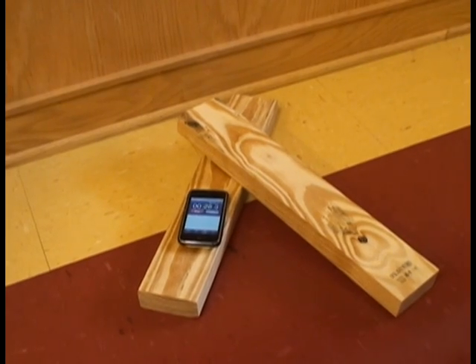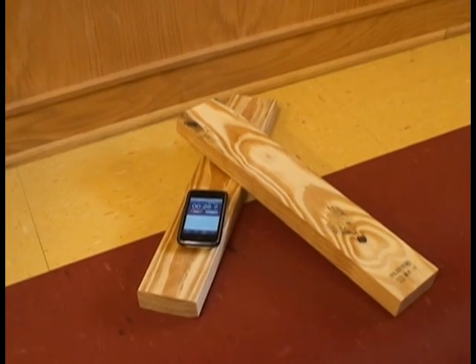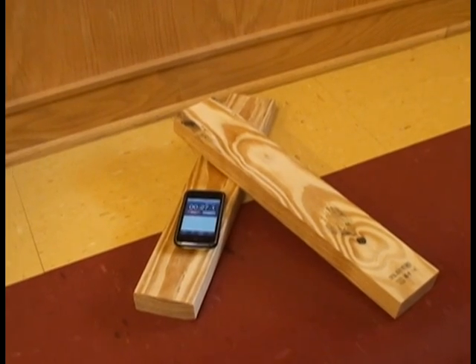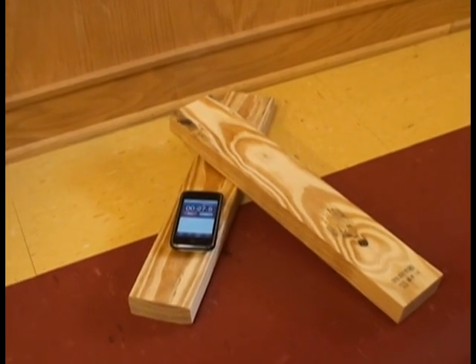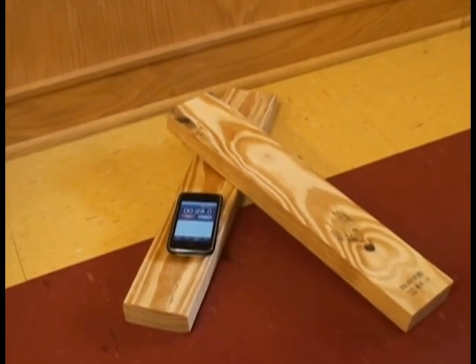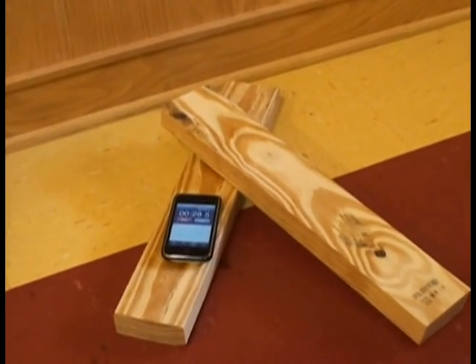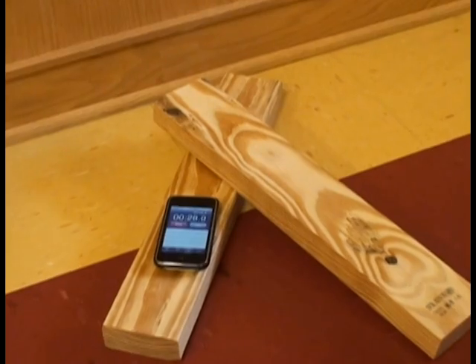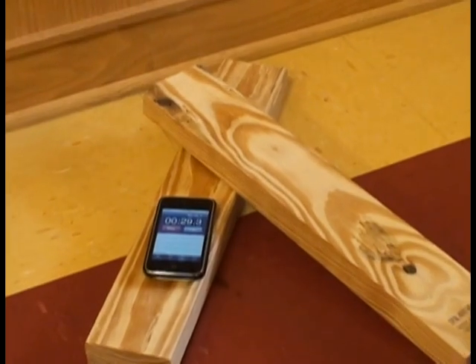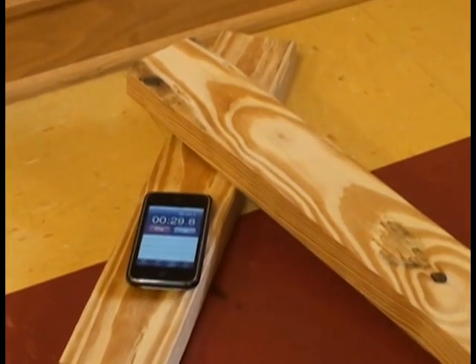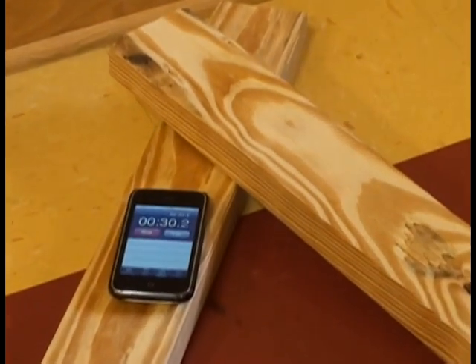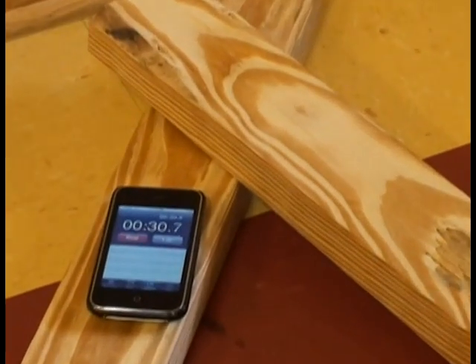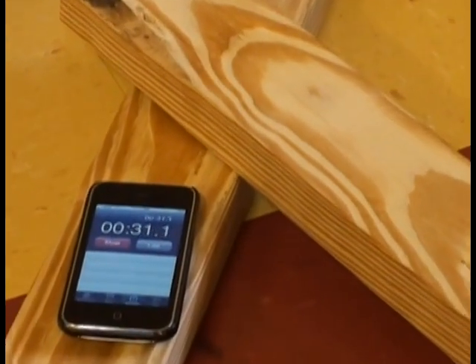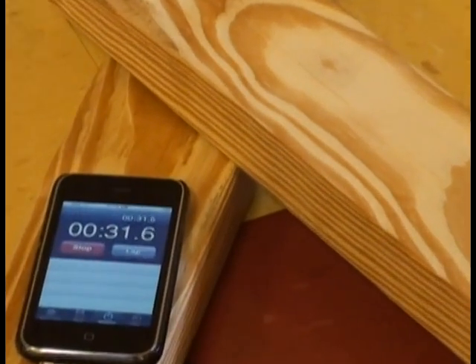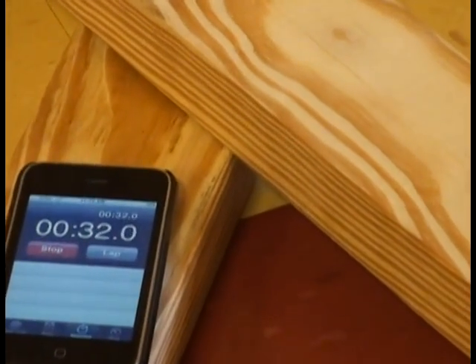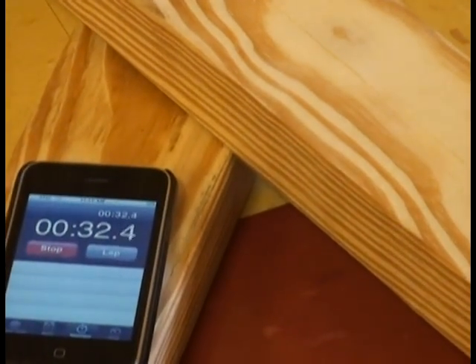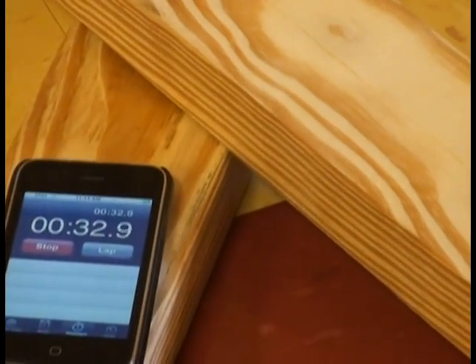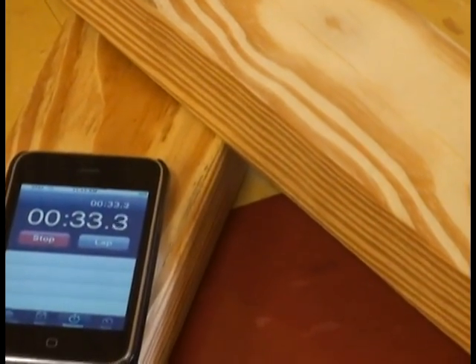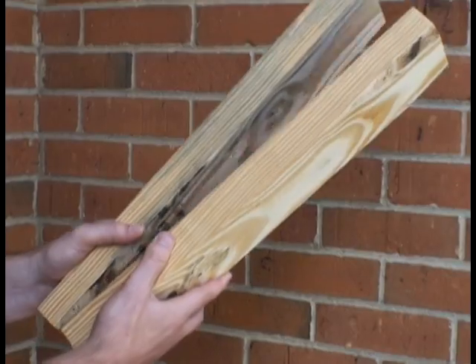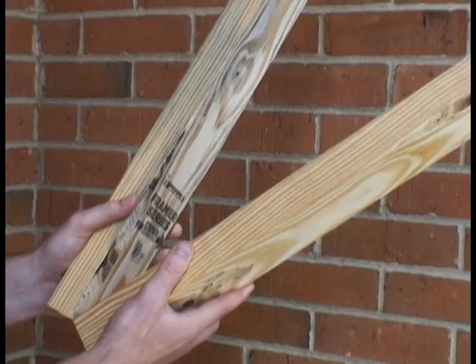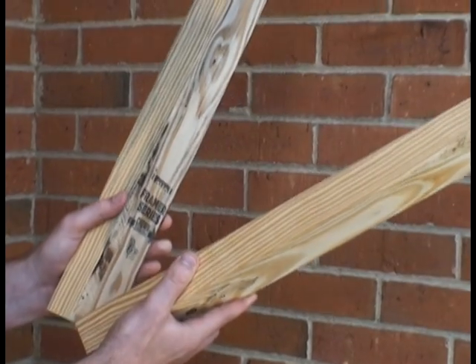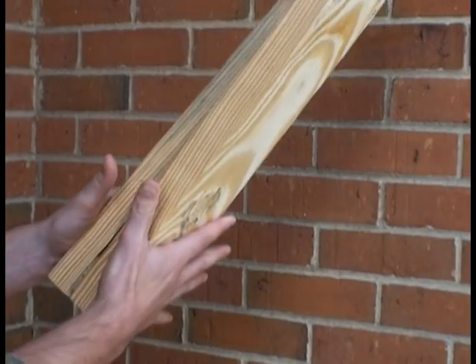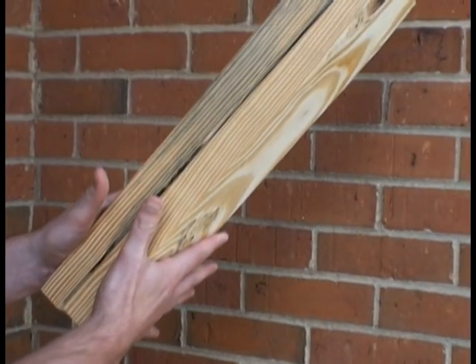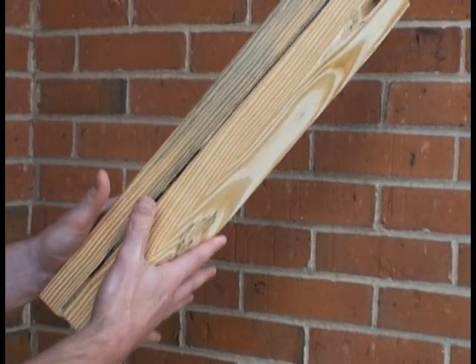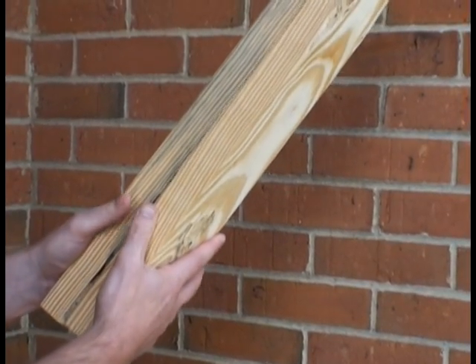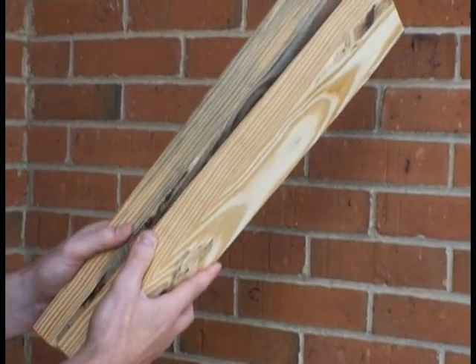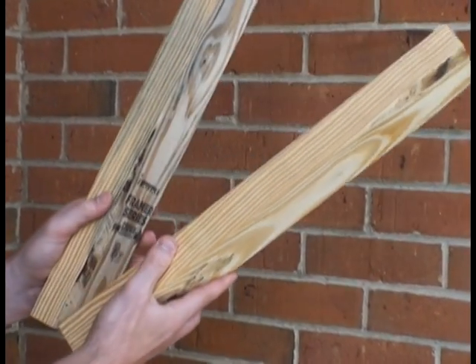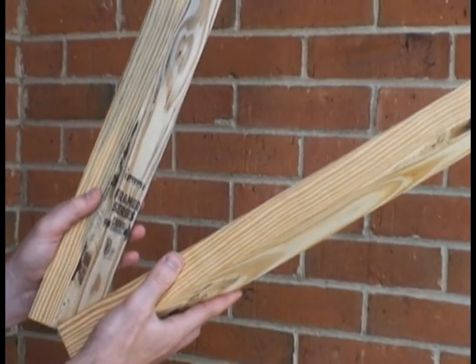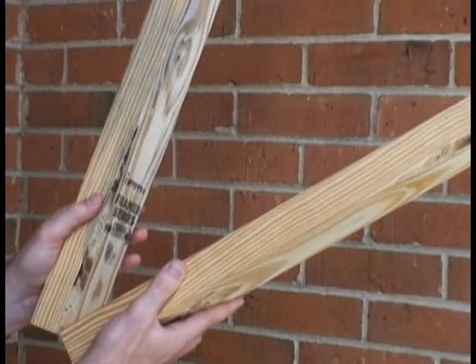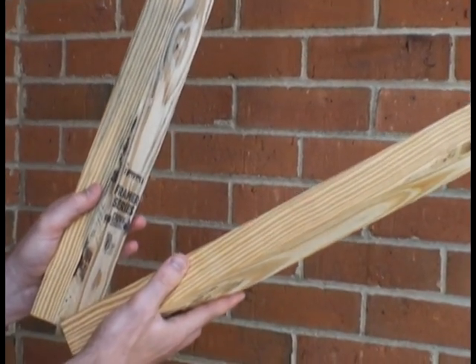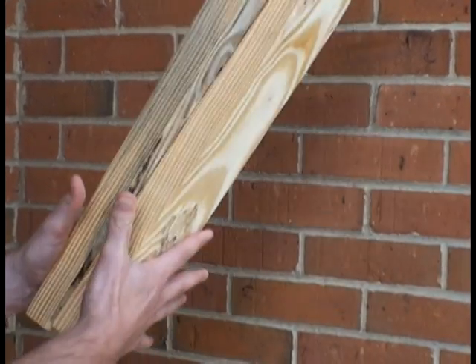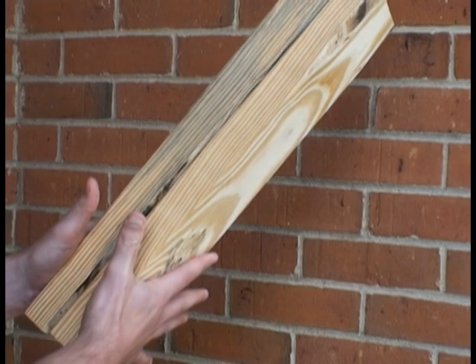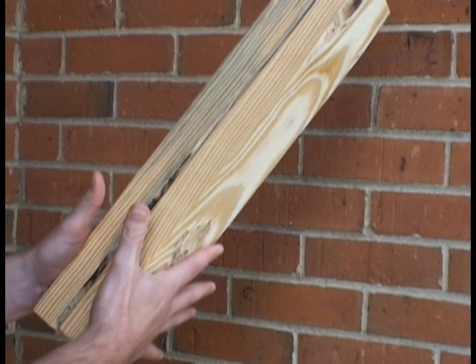To get a very general idea of what reverberation time is in your space, all you need are two 2x4s and a stopwatch. Have one person slap the boards together and another operate the stopwatch when the sound begins and ends.